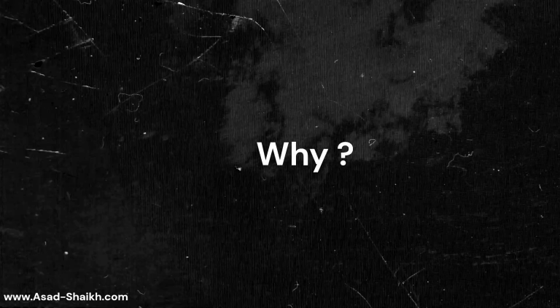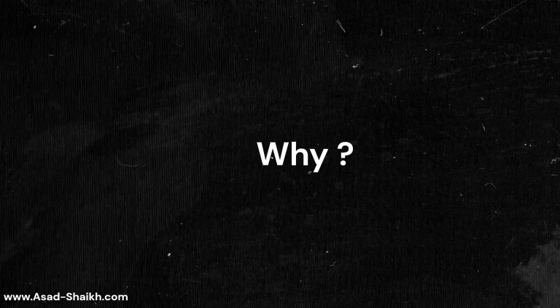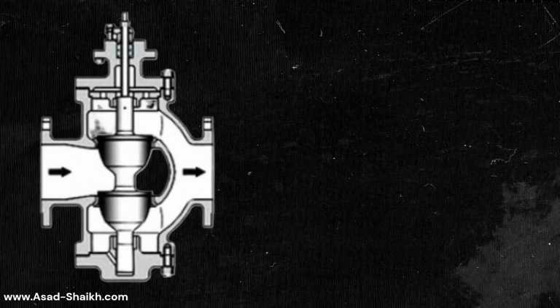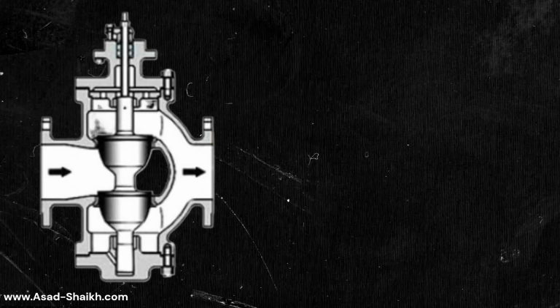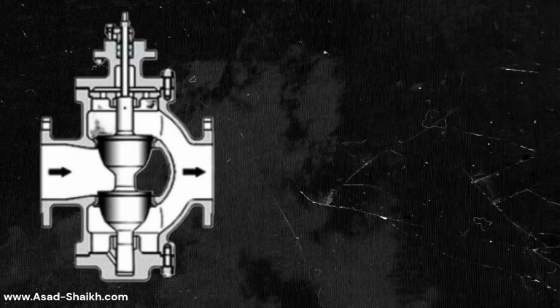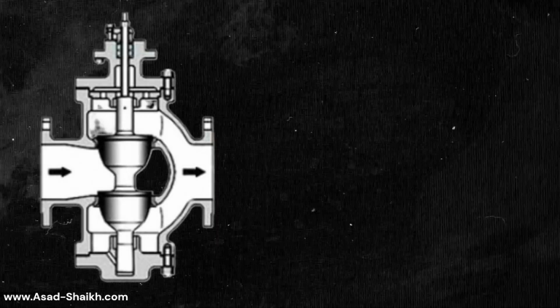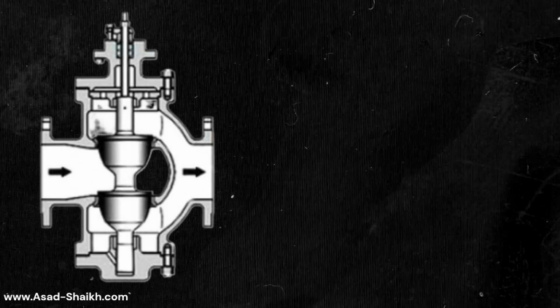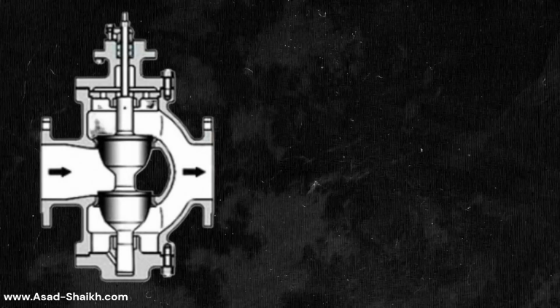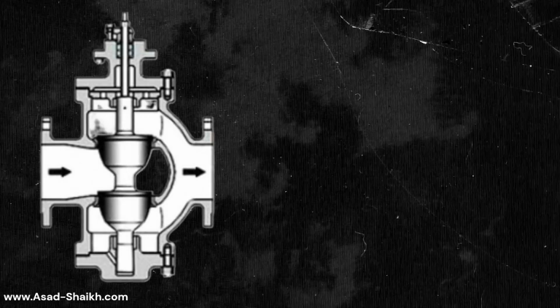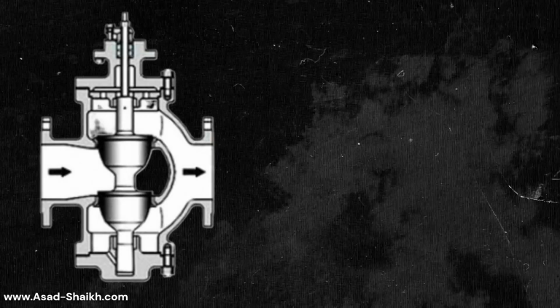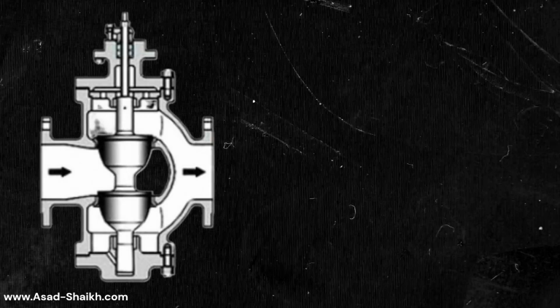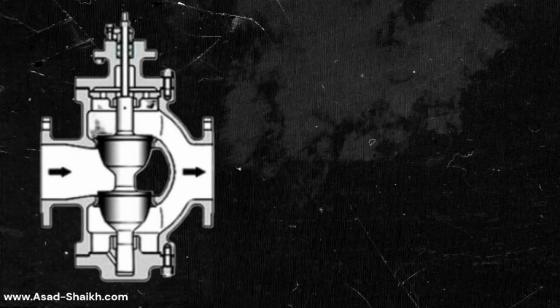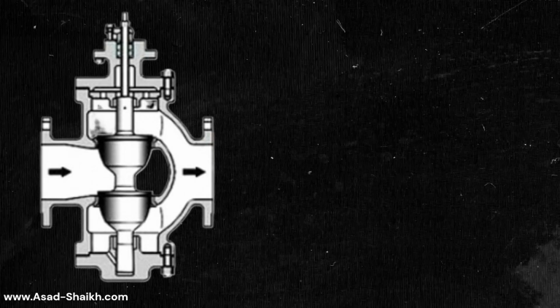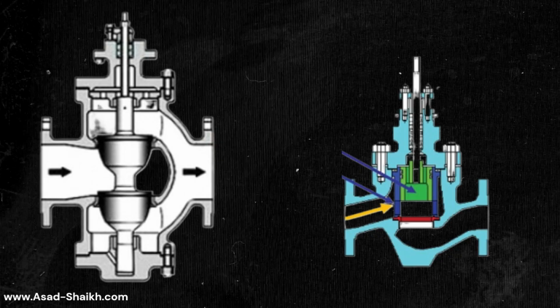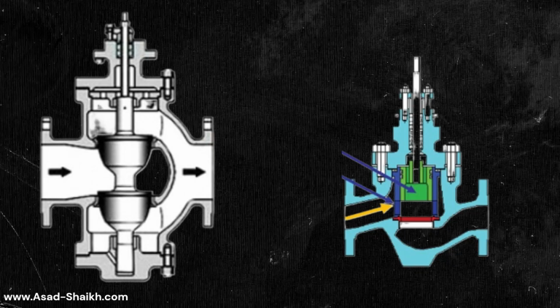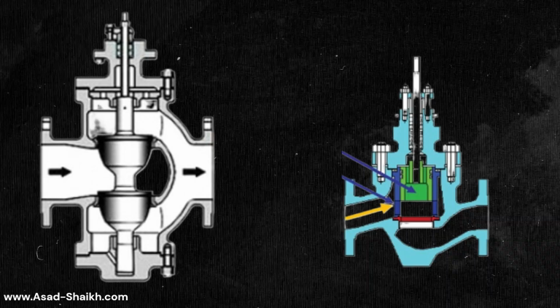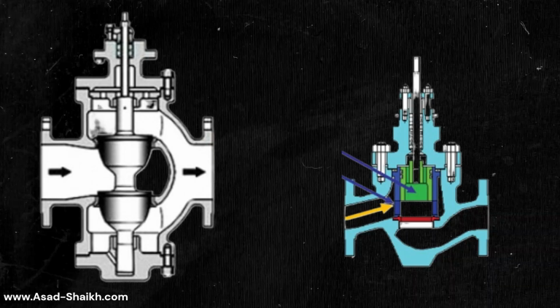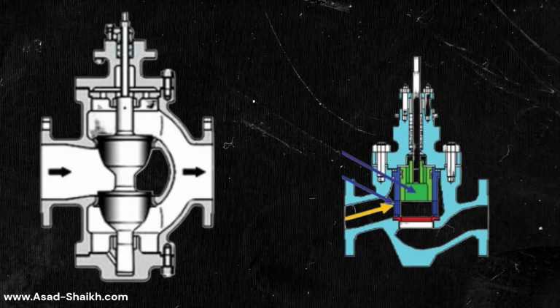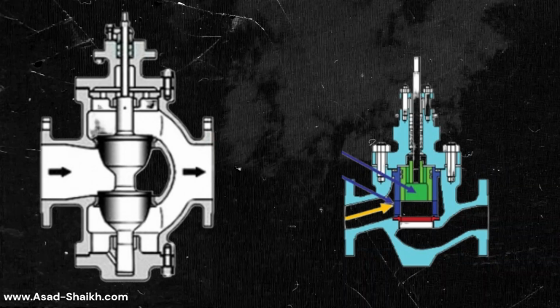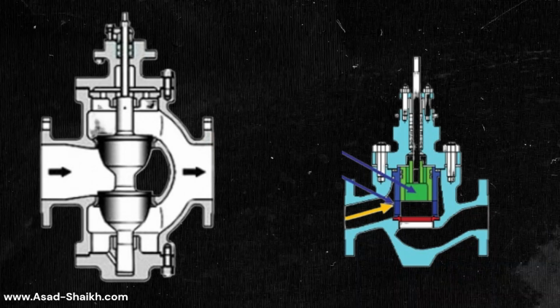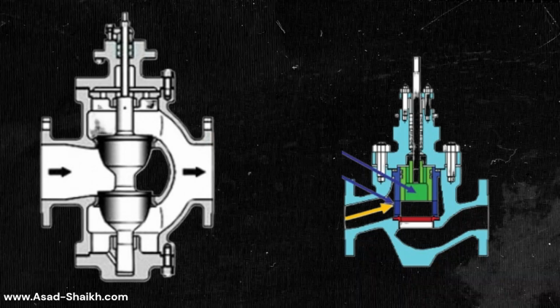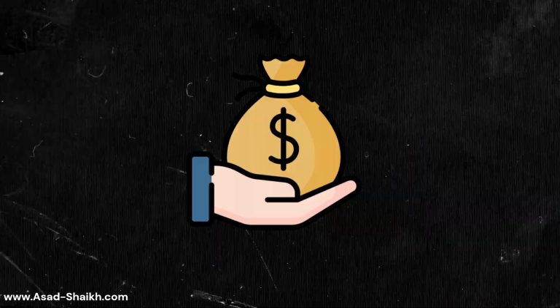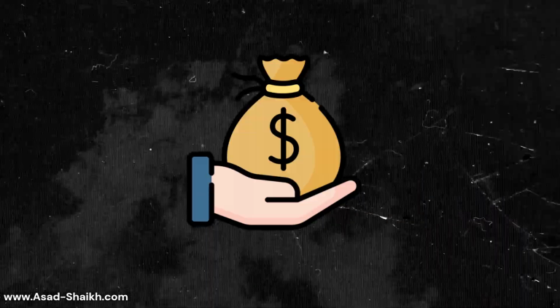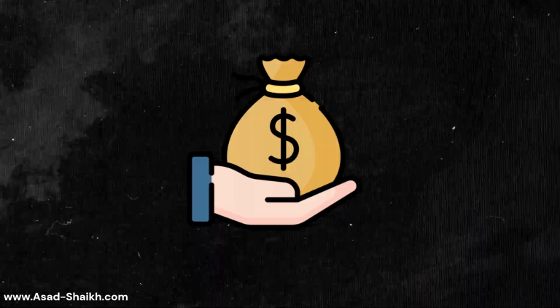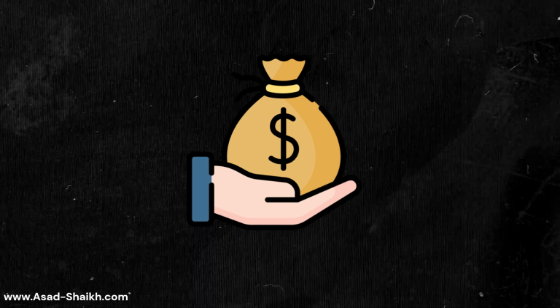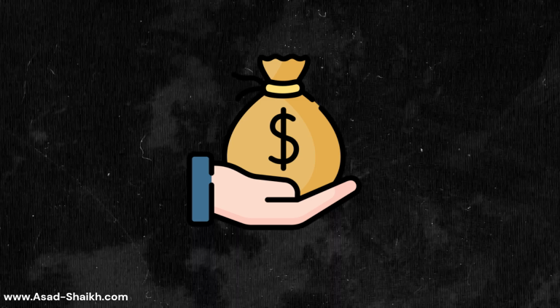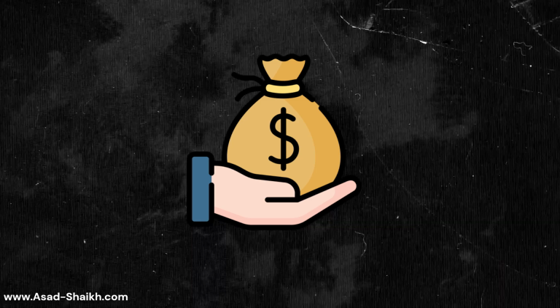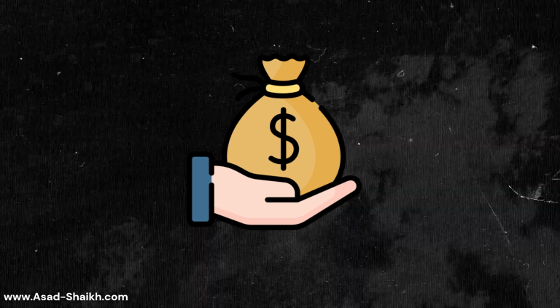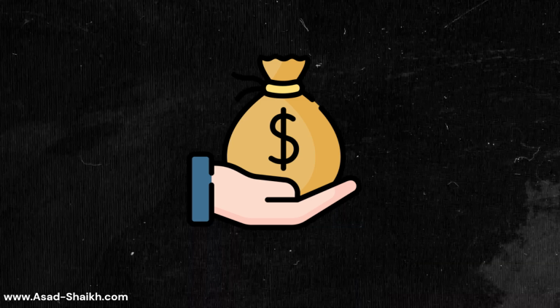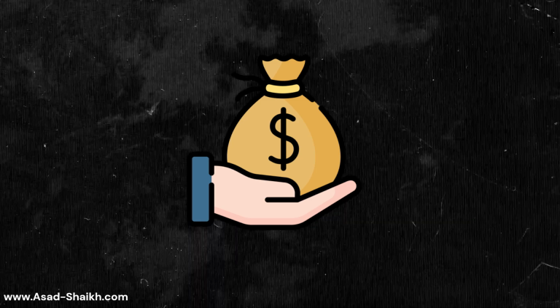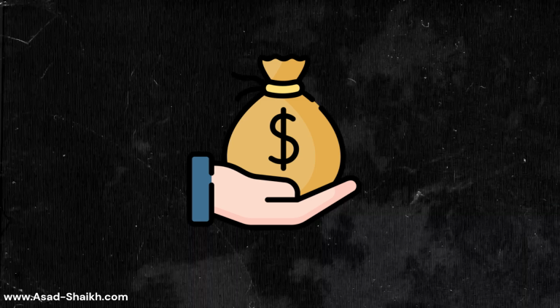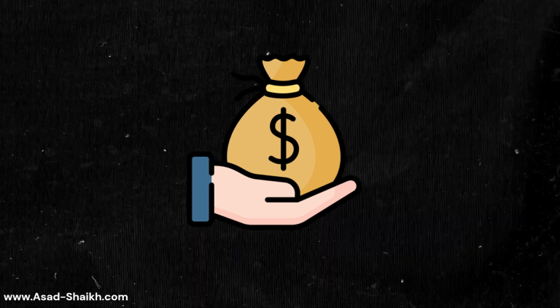Why did vendors adopt it so quickly? Because compared to double-ported valves, the size and the material required for cage-guided valves was much less. This meant very low-cost production, so vendors could quote very easily at a lower cost.